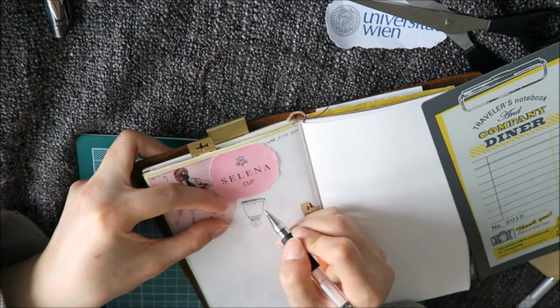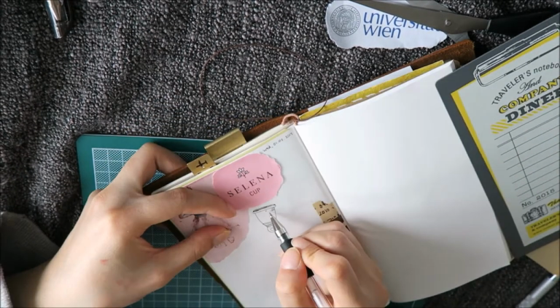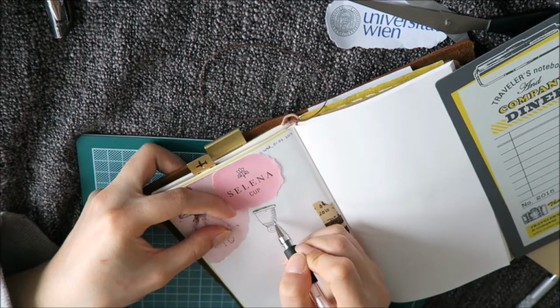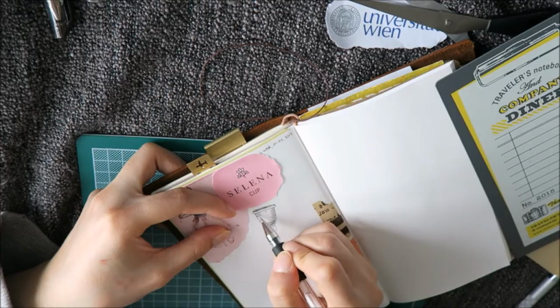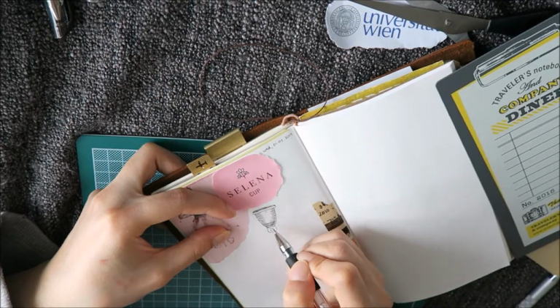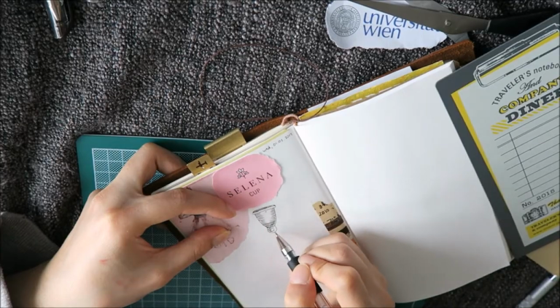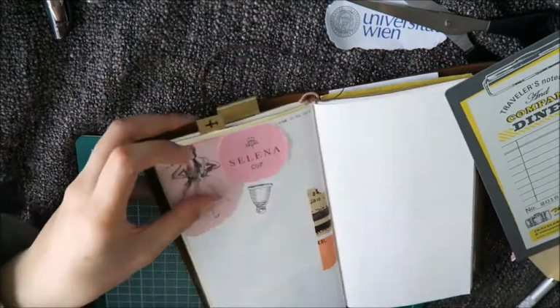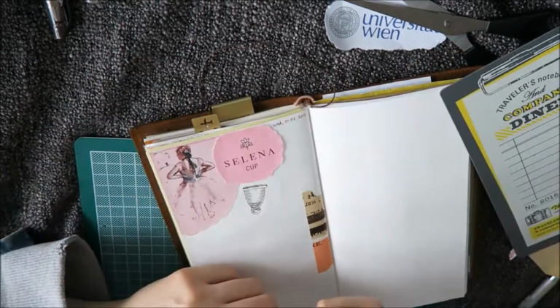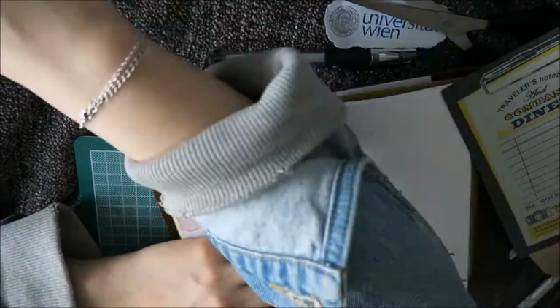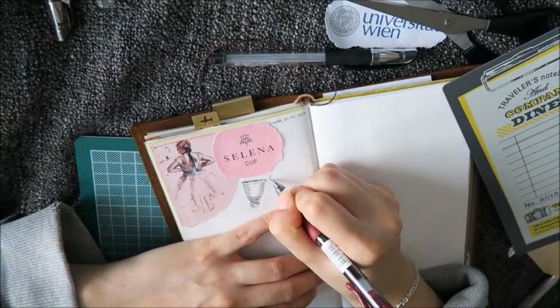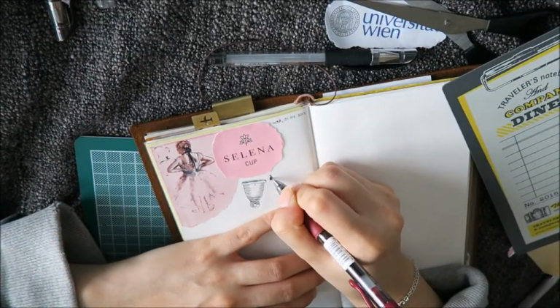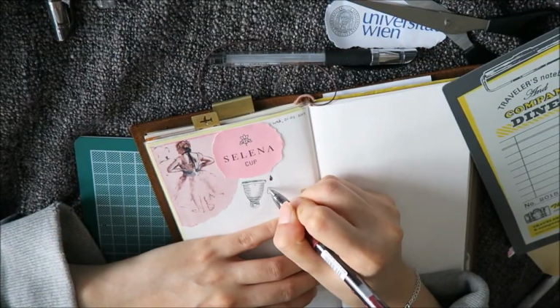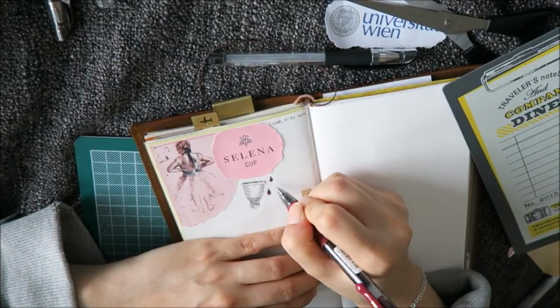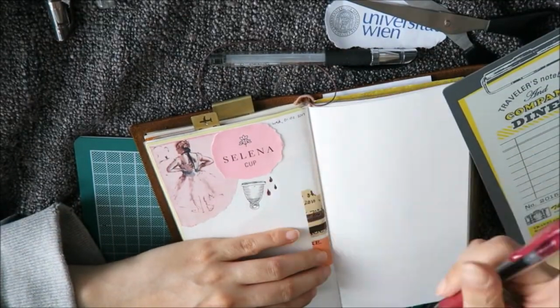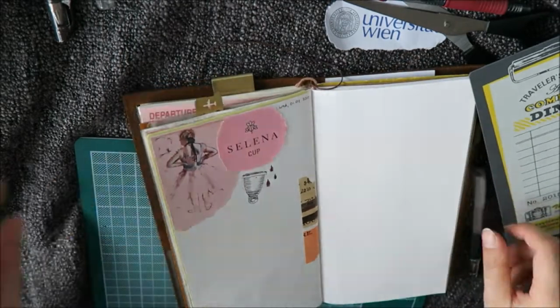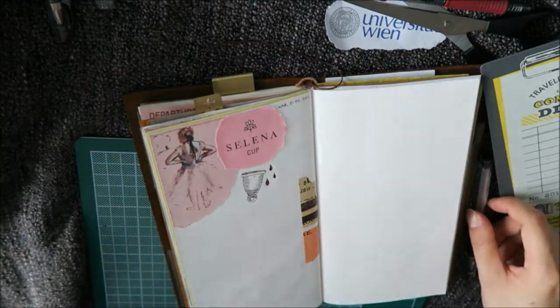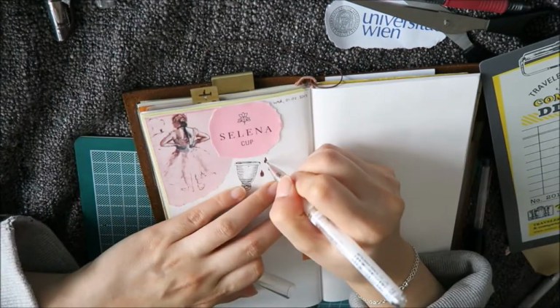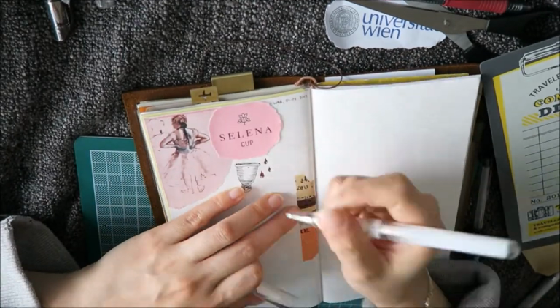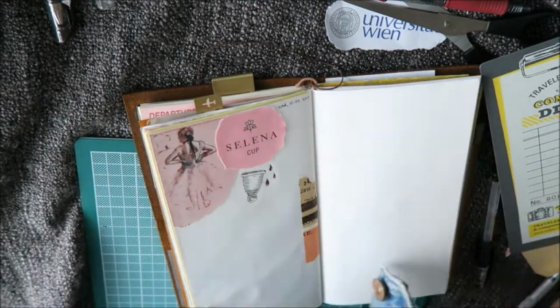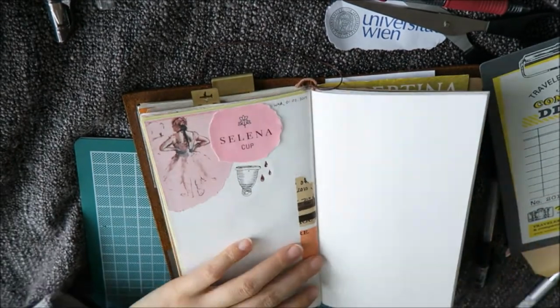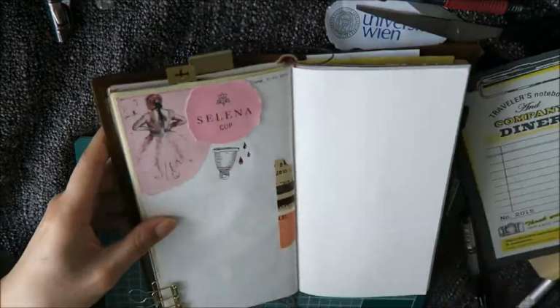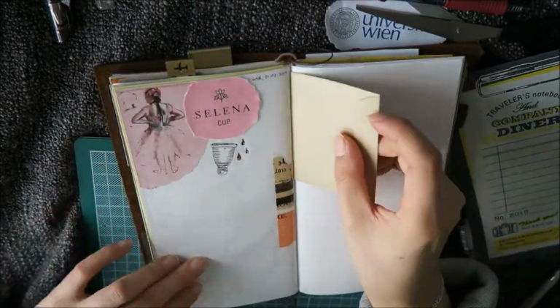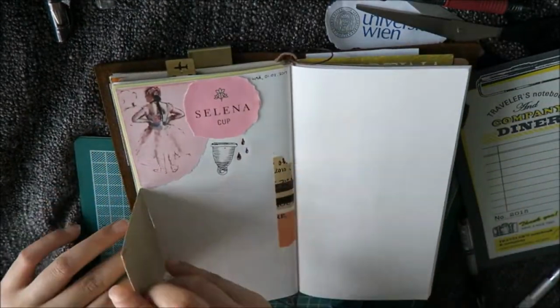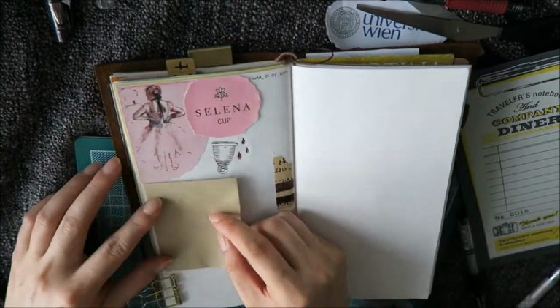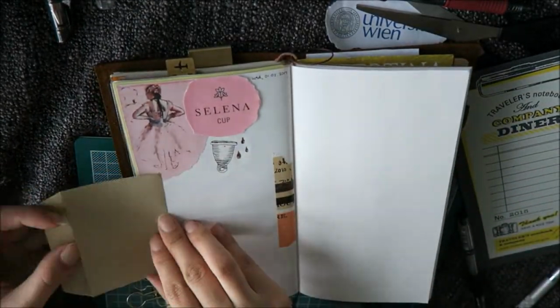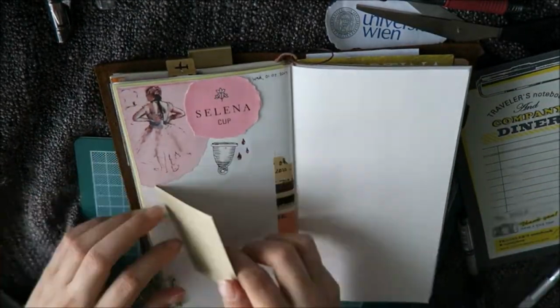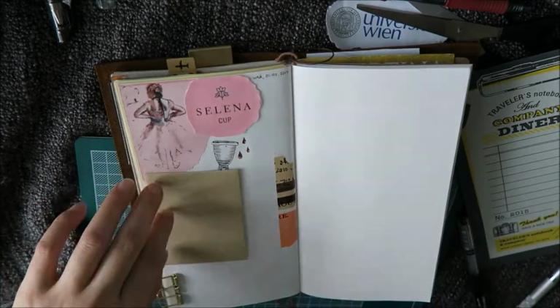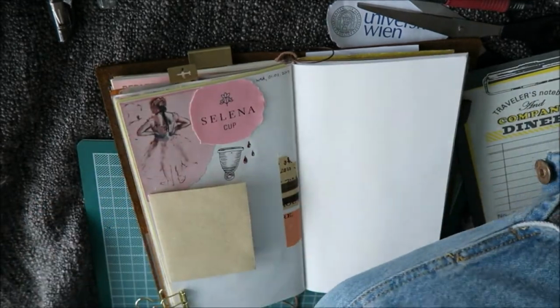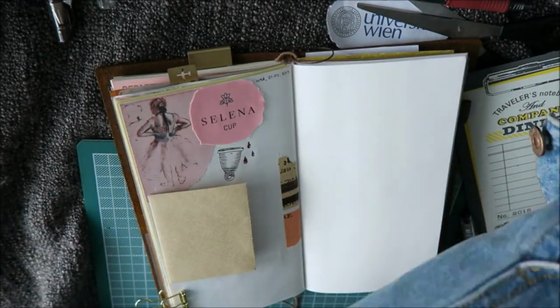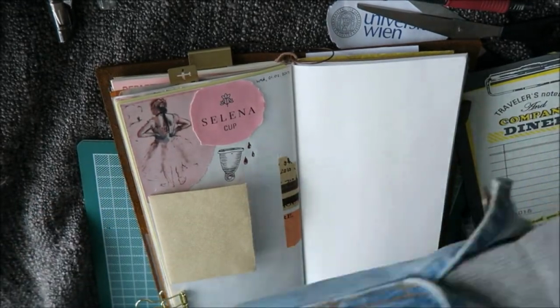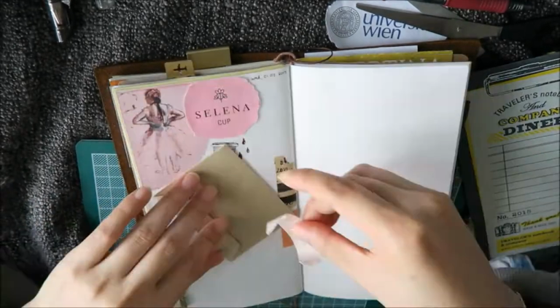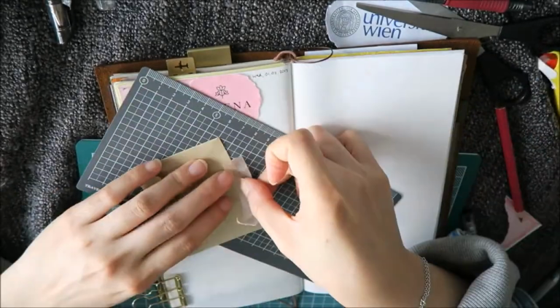I'm actually journaling about a new menstrual cup that I bought and I just wanted to try it out. It's actually really nice and if you haven't heard of menstrual cups, maybe check it out. It's a reusable menstrual product and it's really nice.